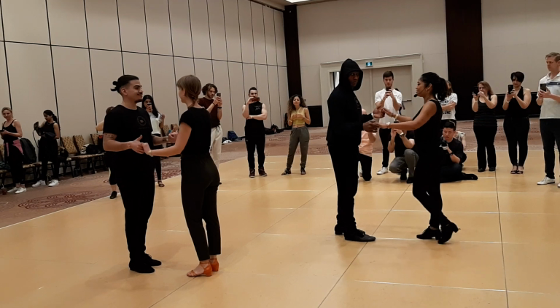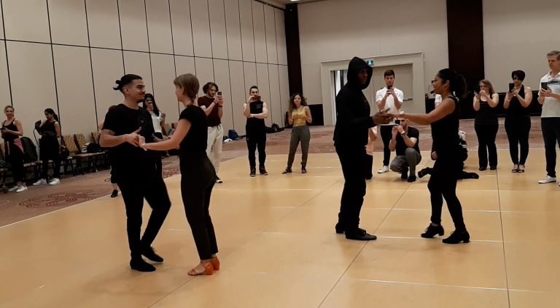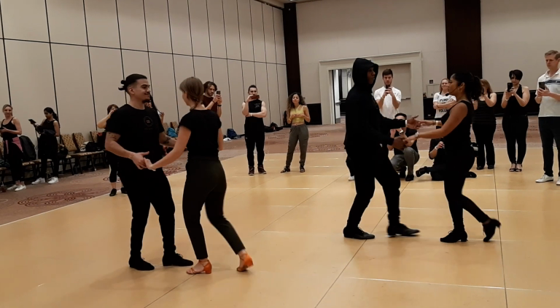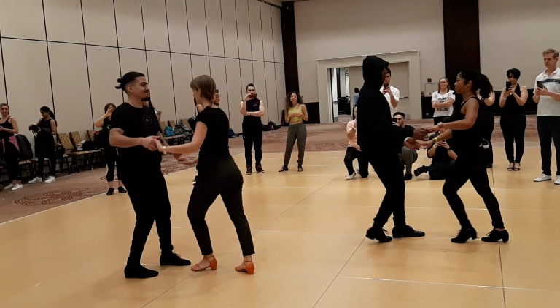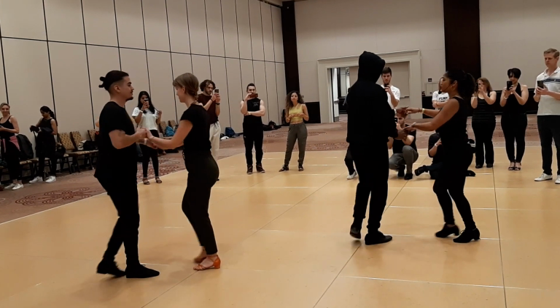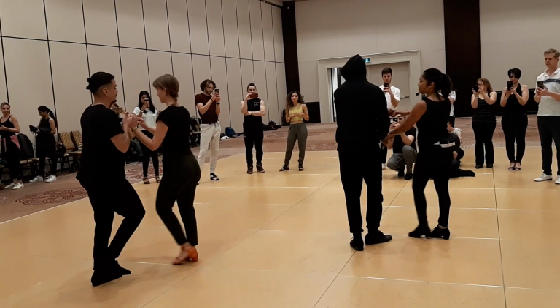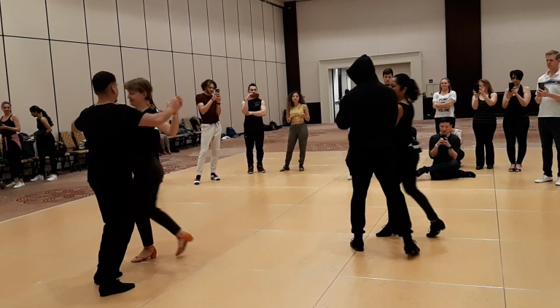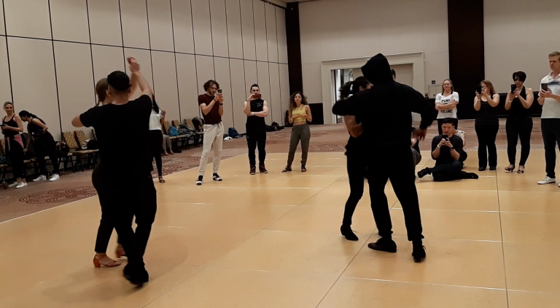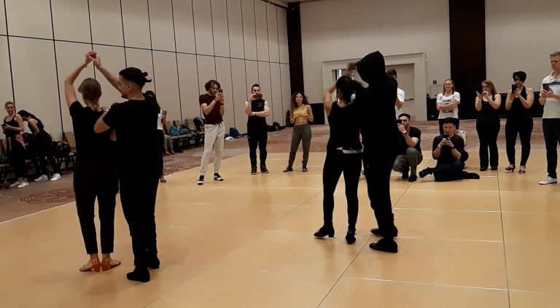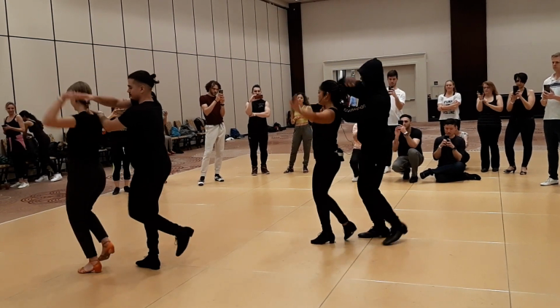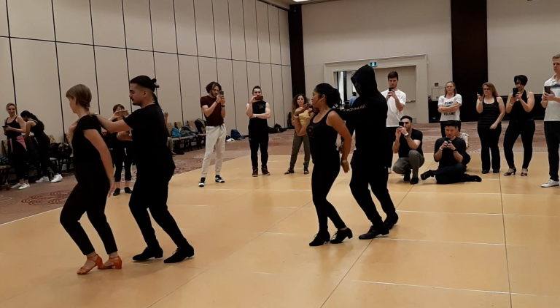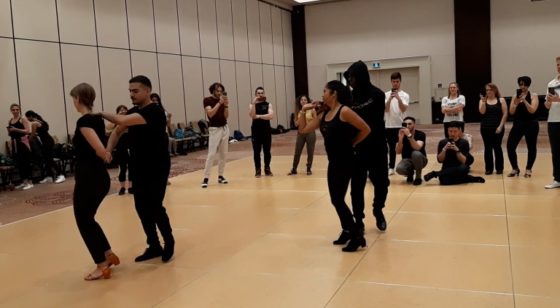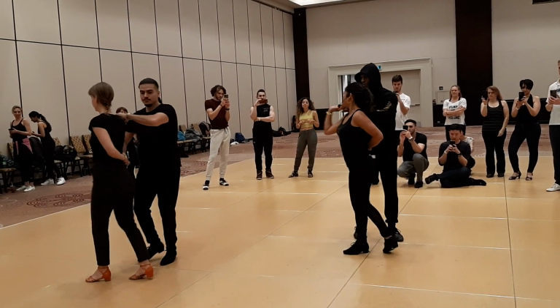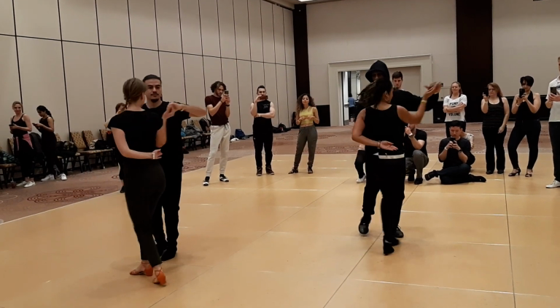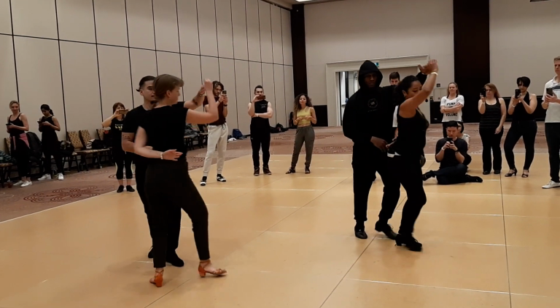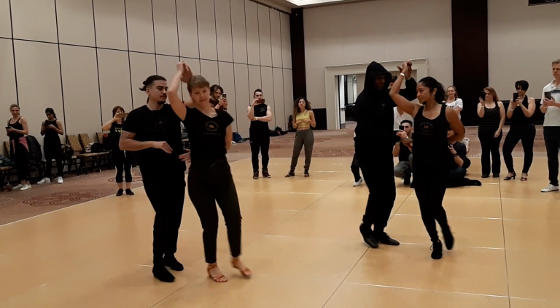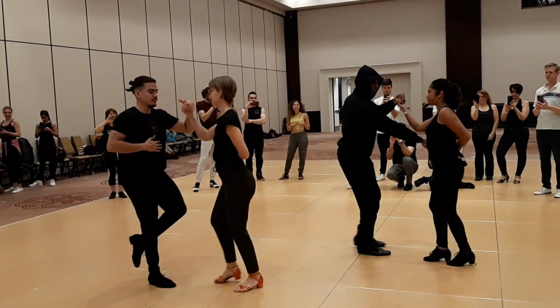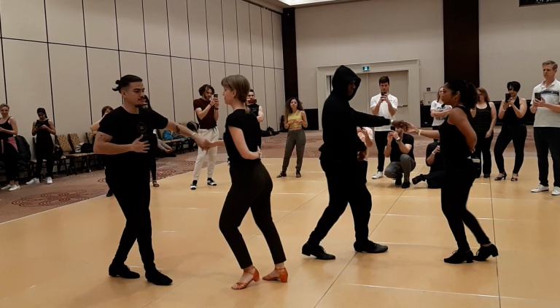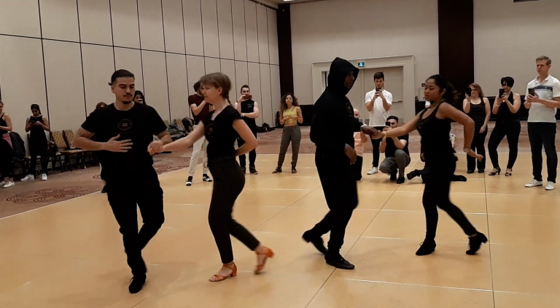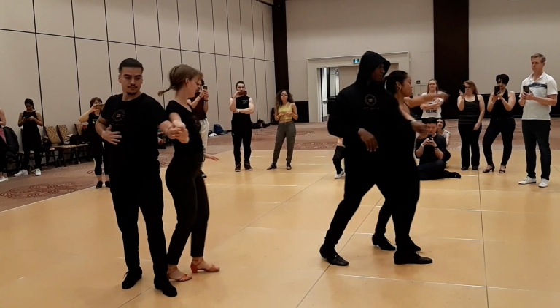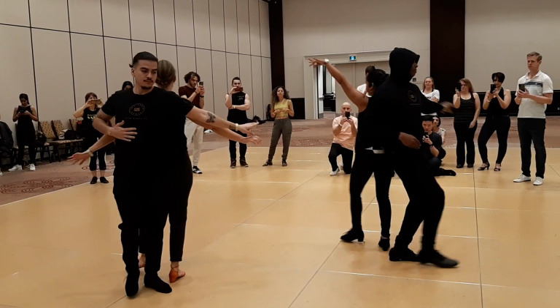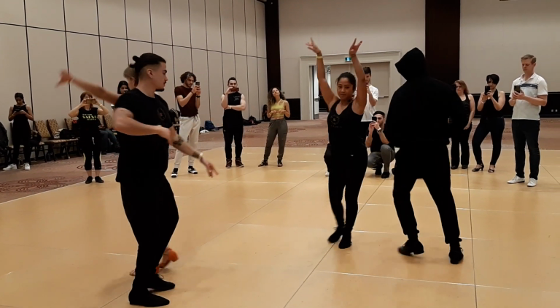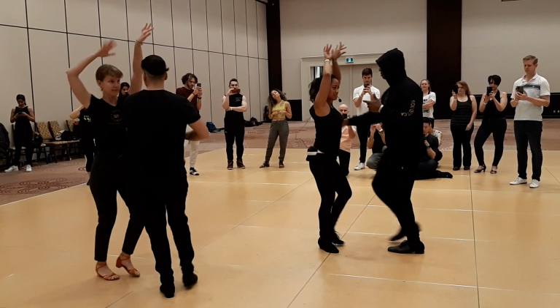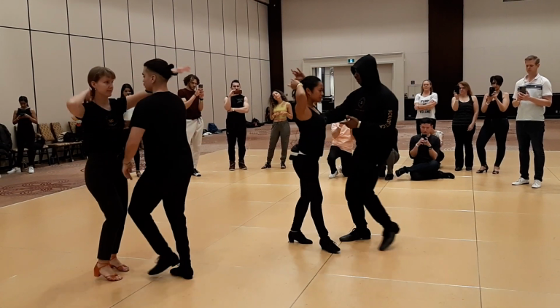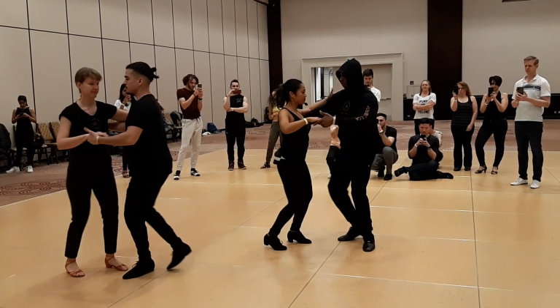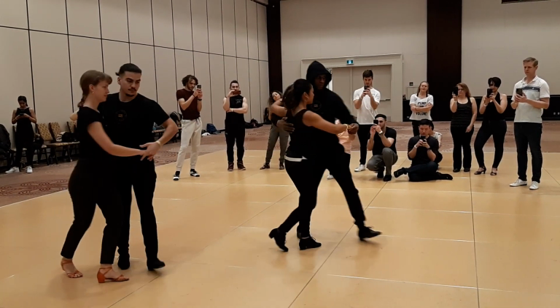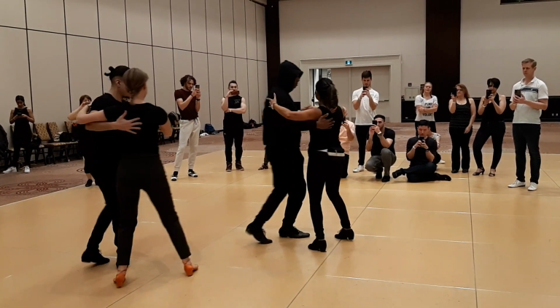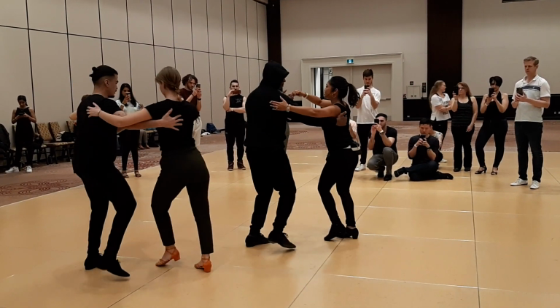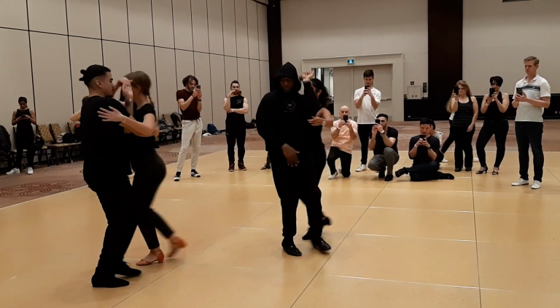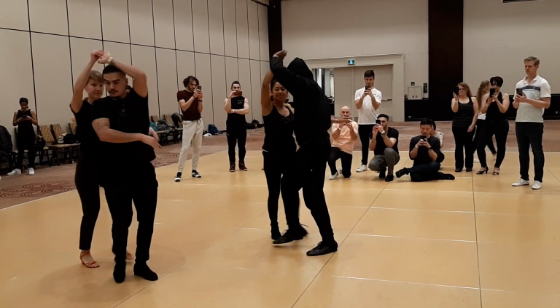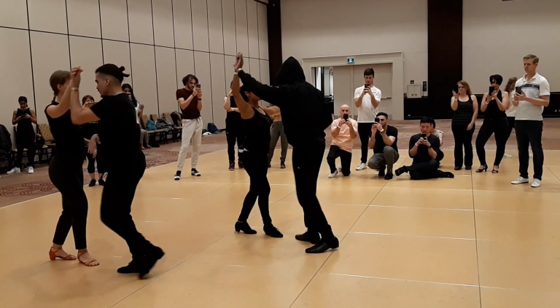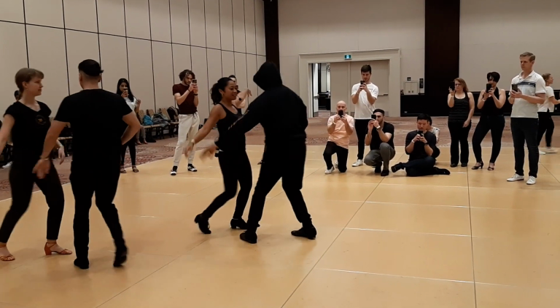And 1, 2, 3, inside turn, 6, 7, 1, 3, 5, 6, 7, 1, 3, 5, 6, 7, rip, whip, 5, 6, 7, and toss.